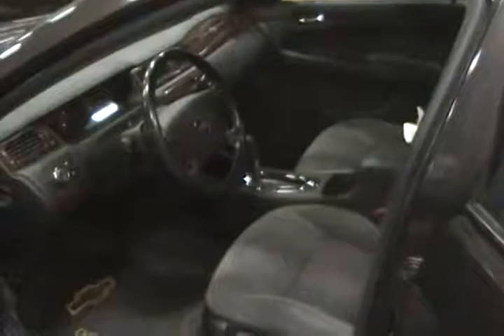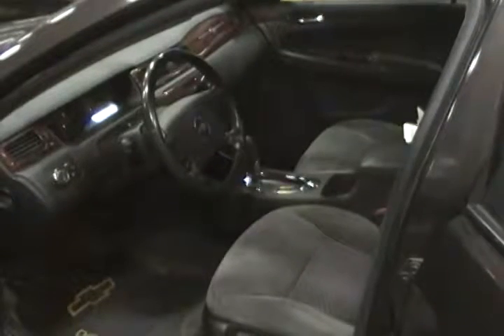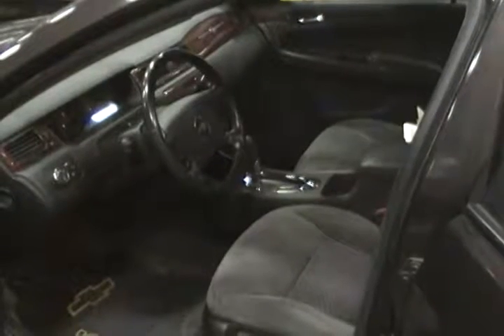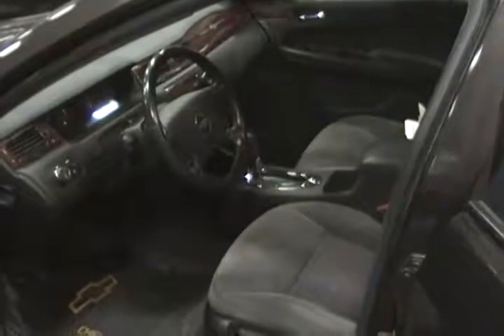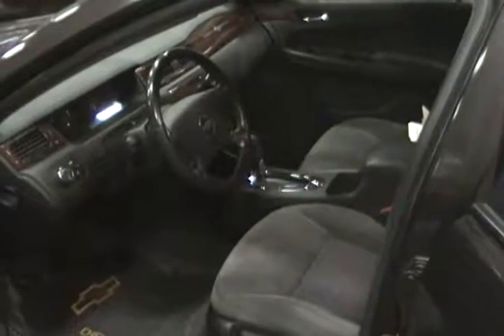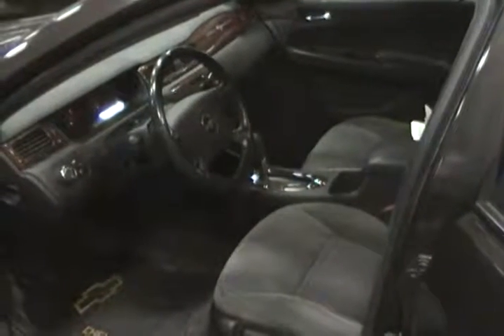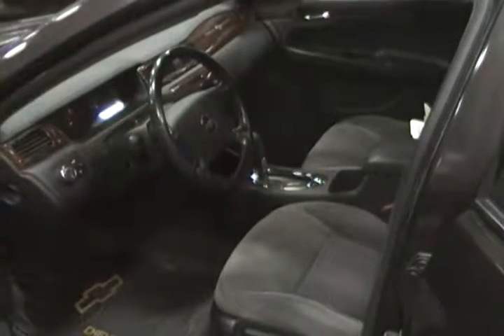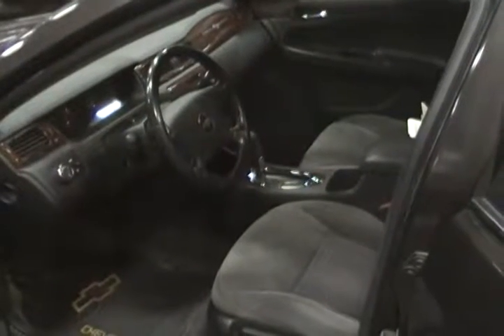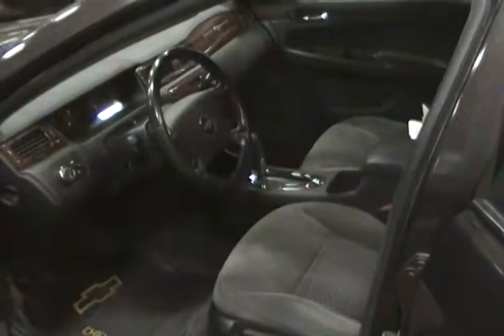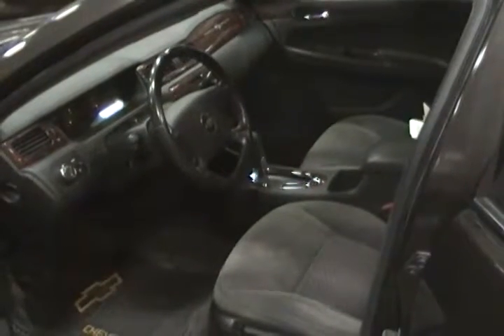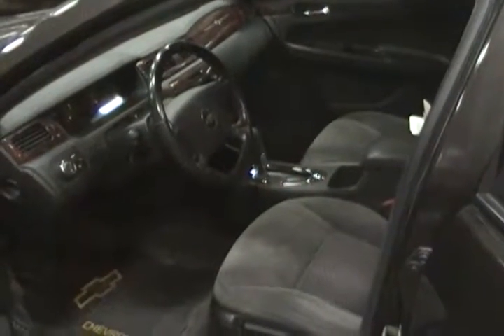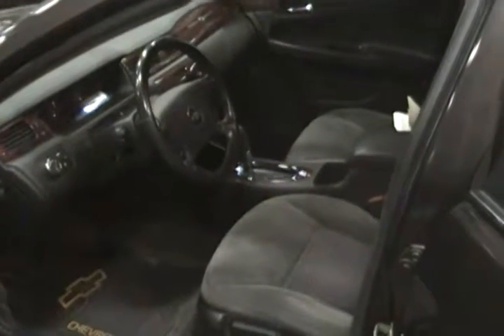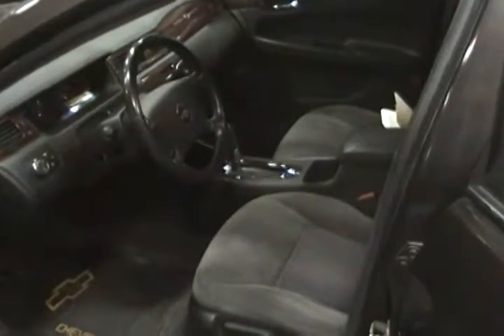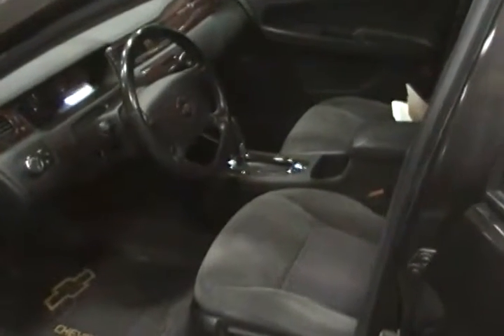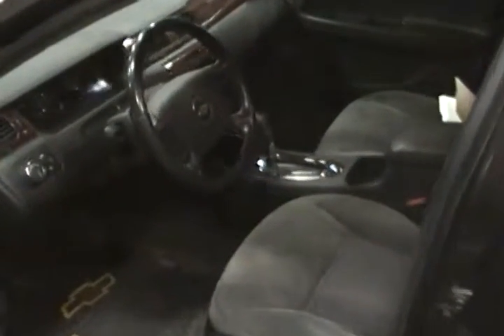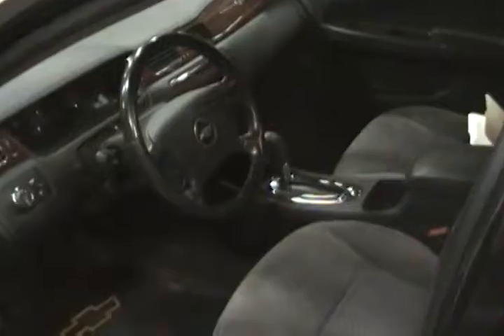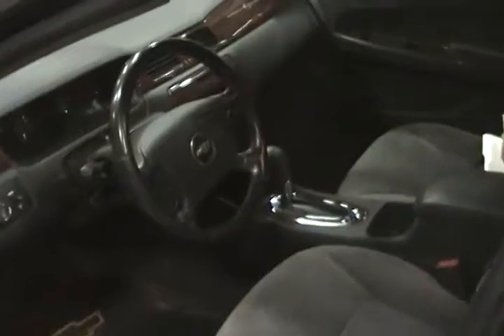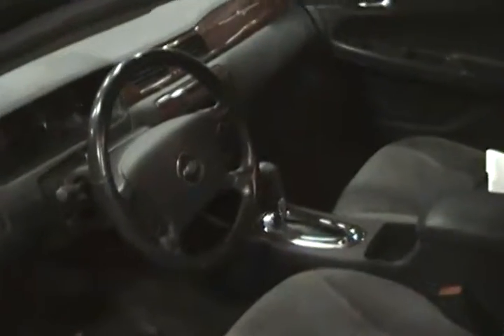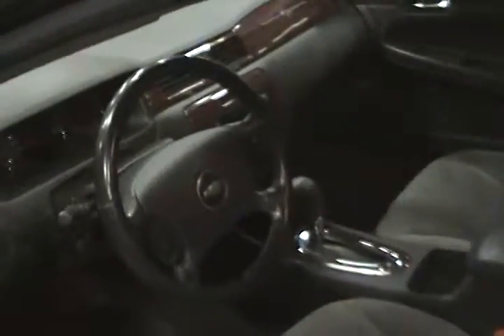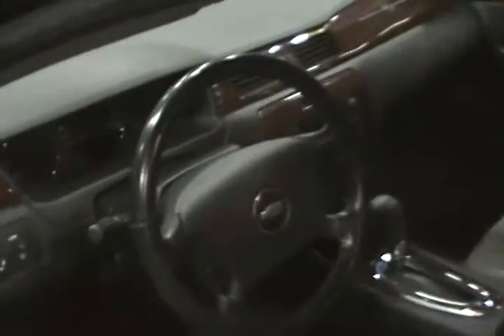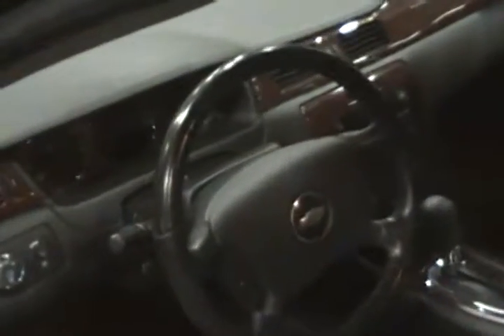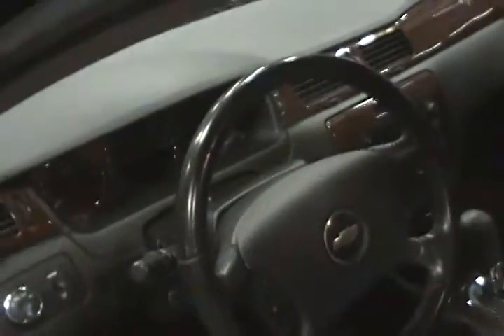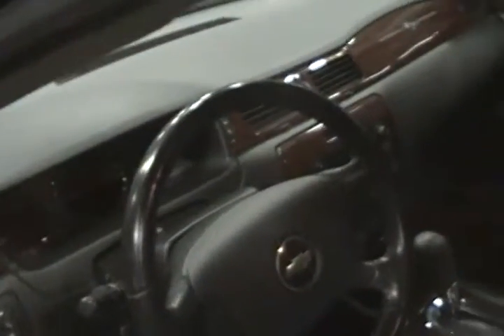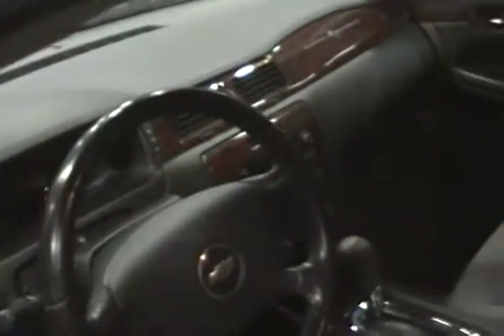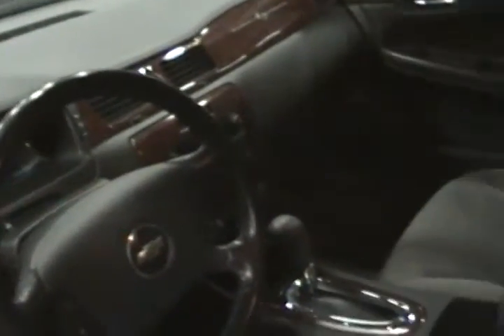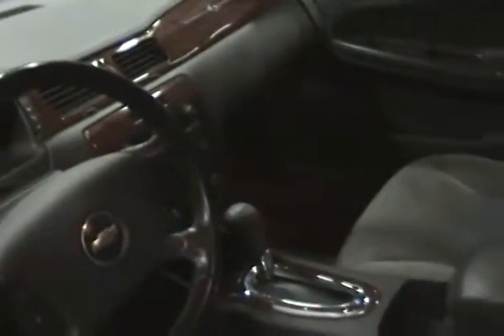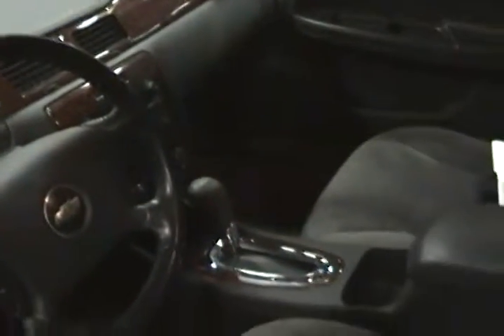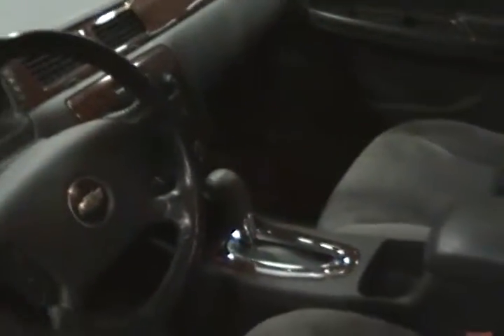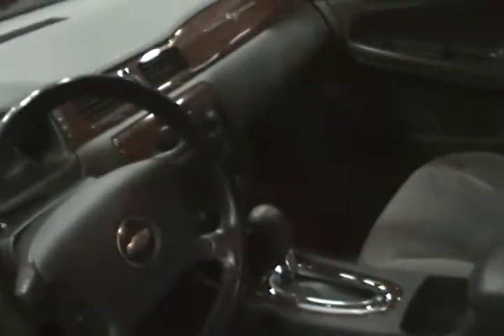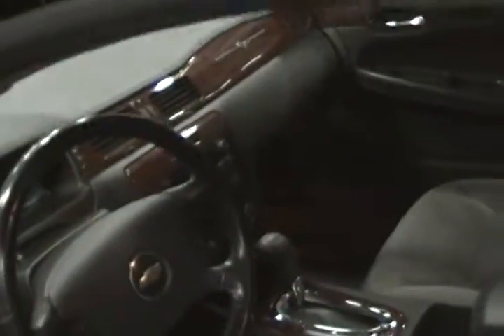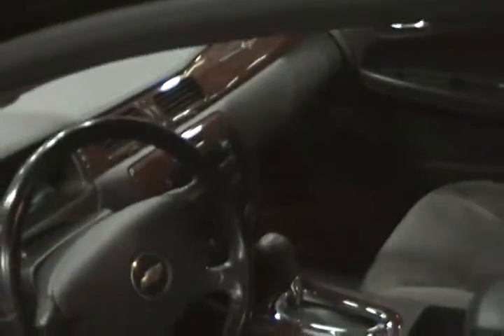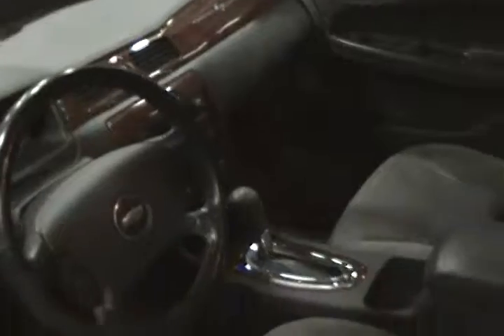This is our 2008 Chevy Impala LT. It's got the grey interior with the wood grain trim.